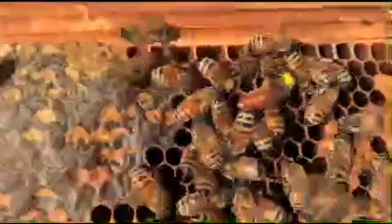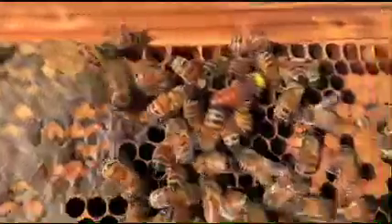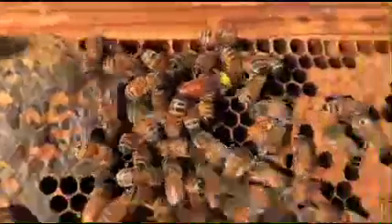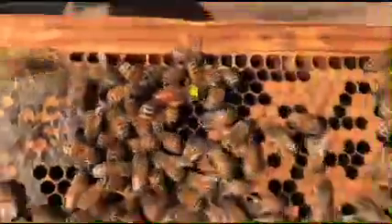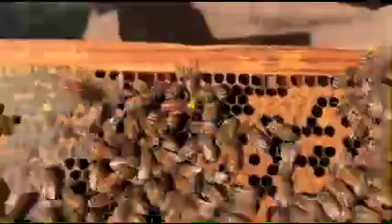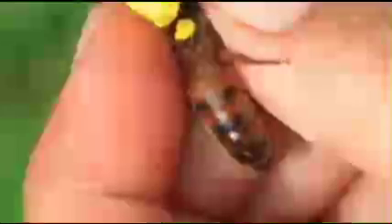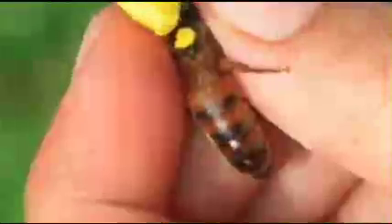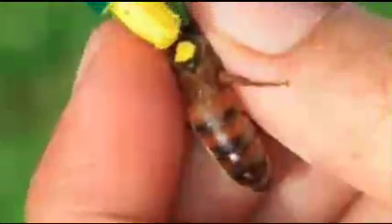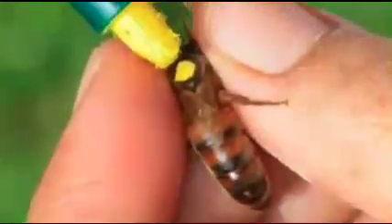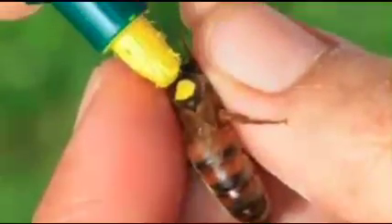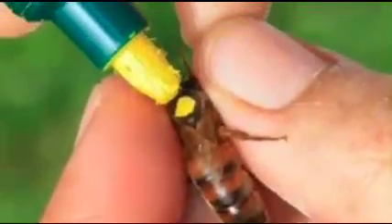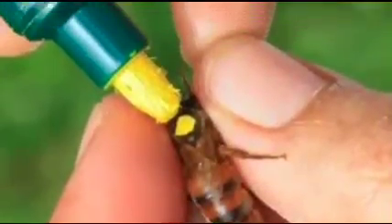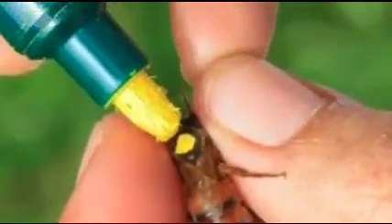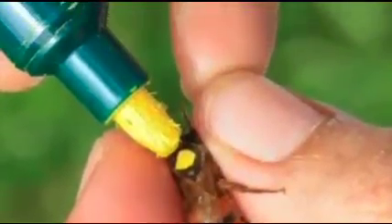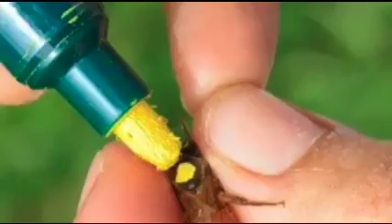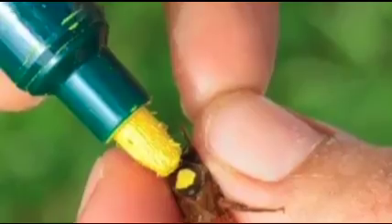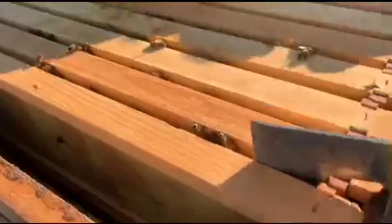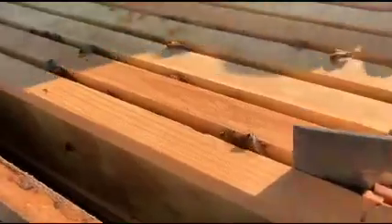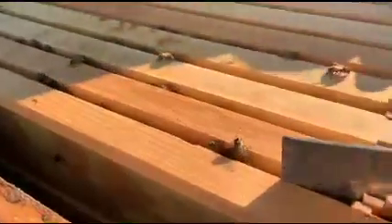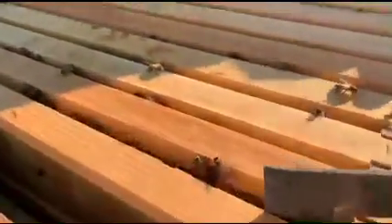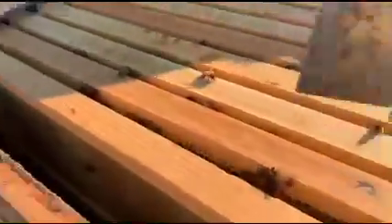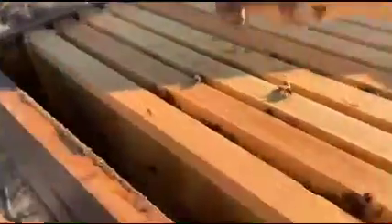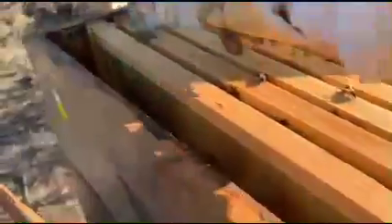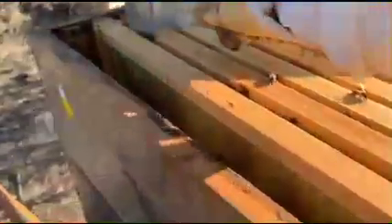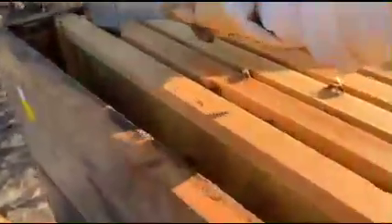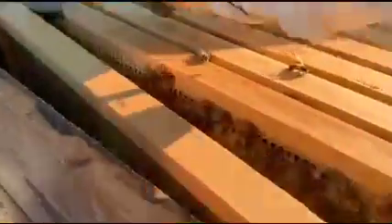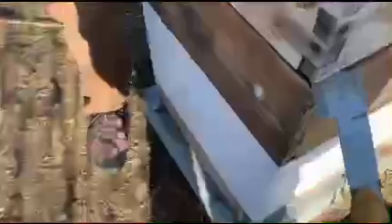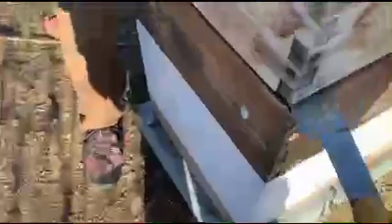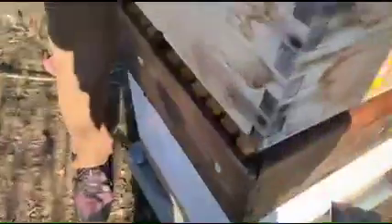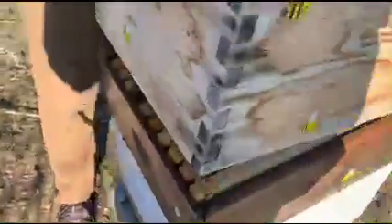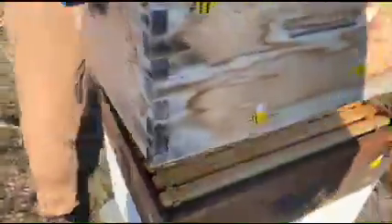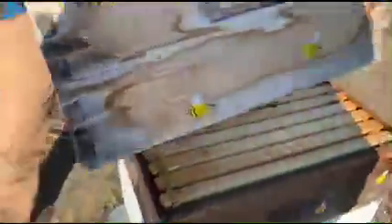If the queen is new, mark her by holding onto her legs with one hand and dabbing paint with the other. Be sure not to move frames around unnecessarily and change the order of the hive boxes.